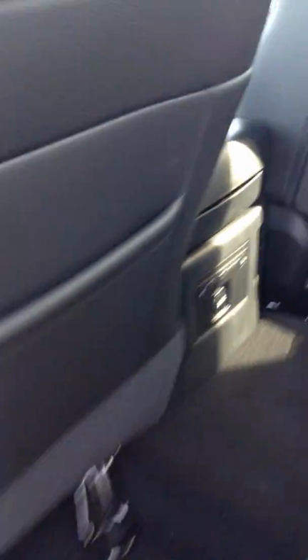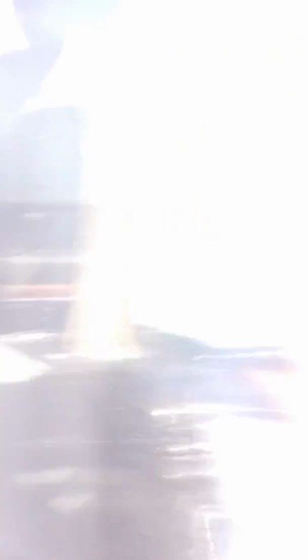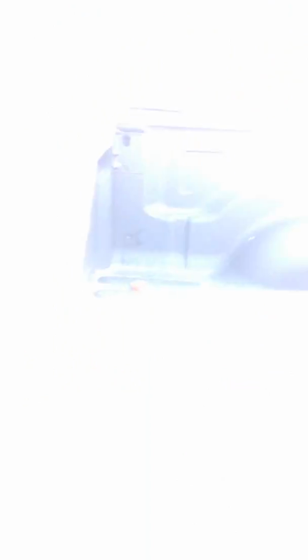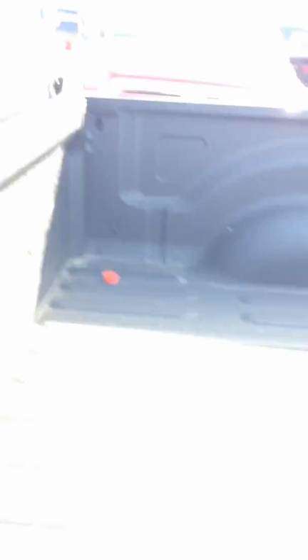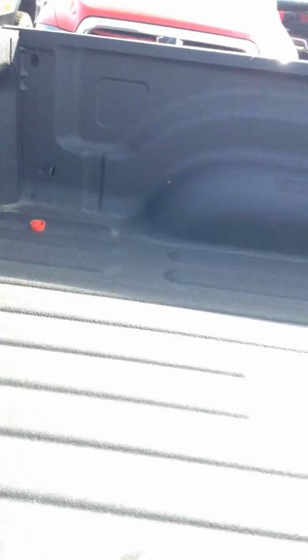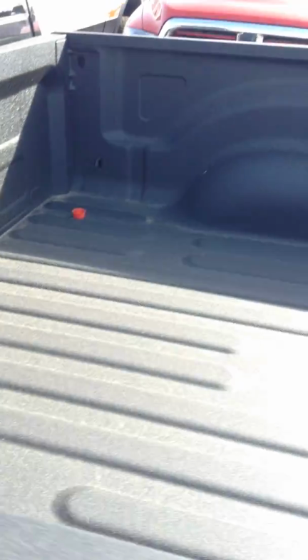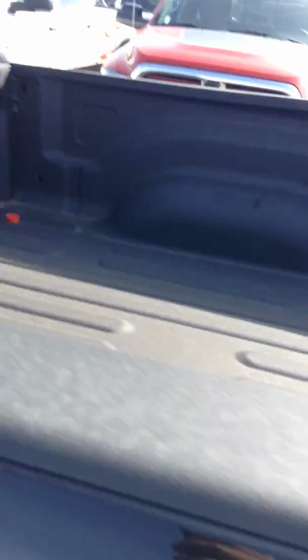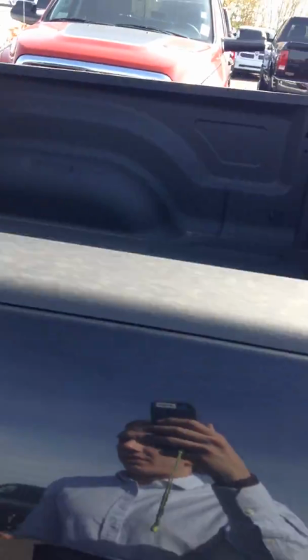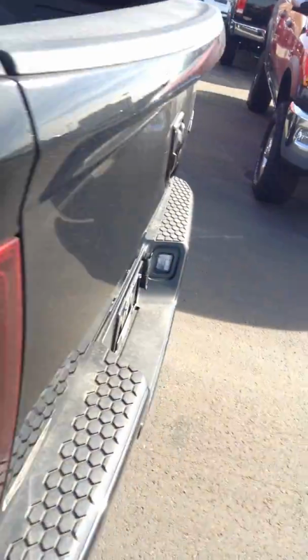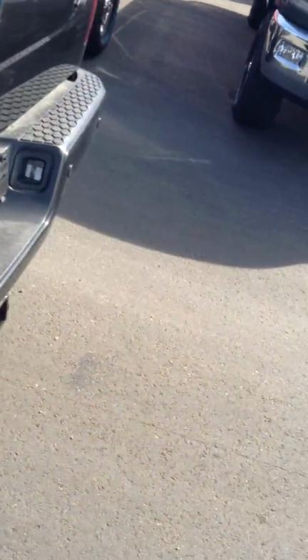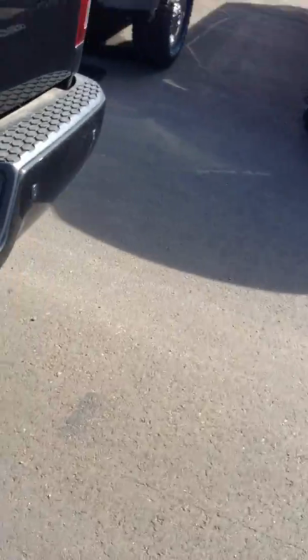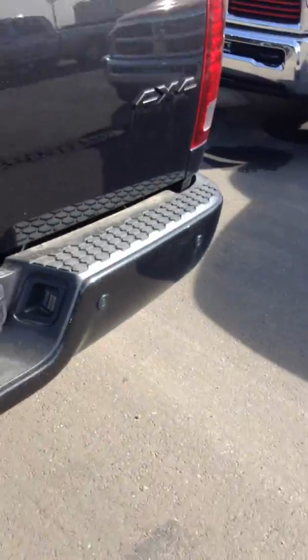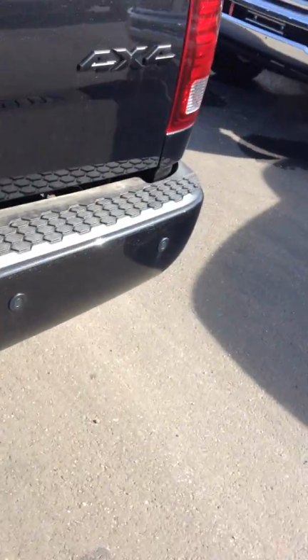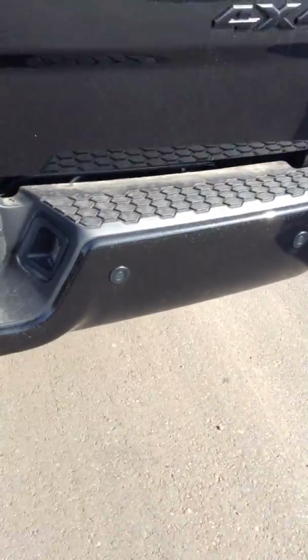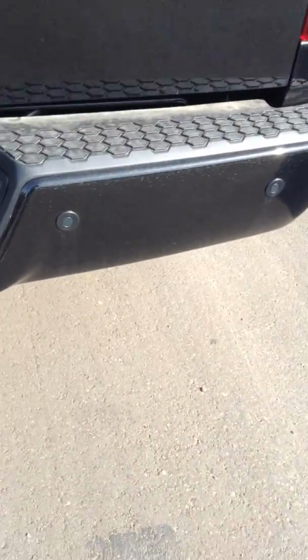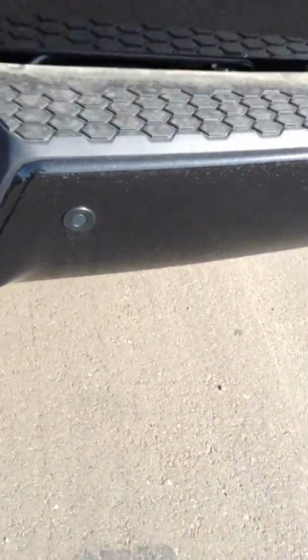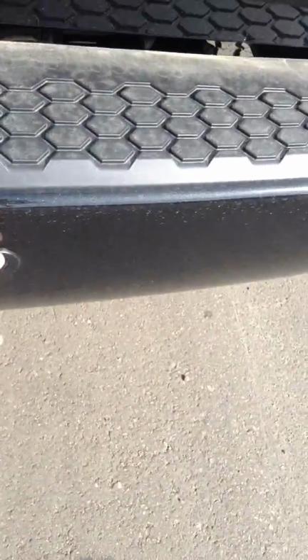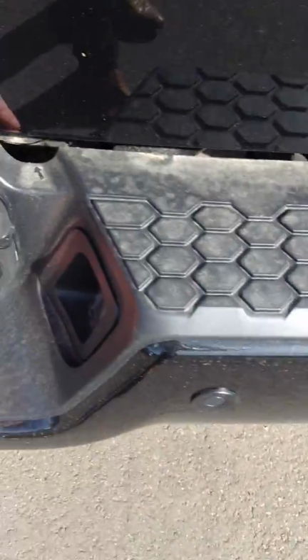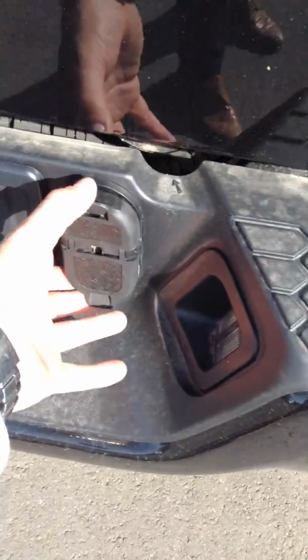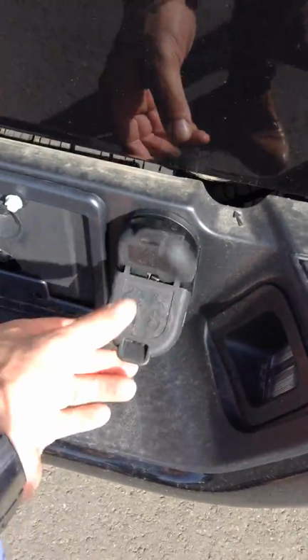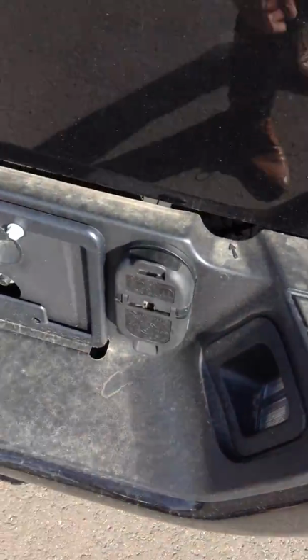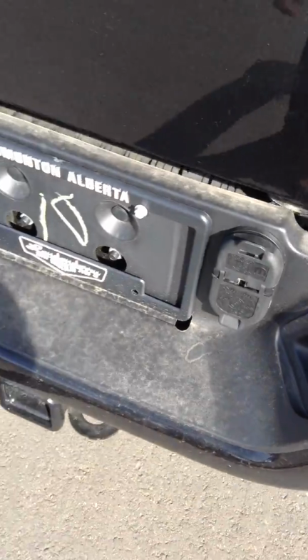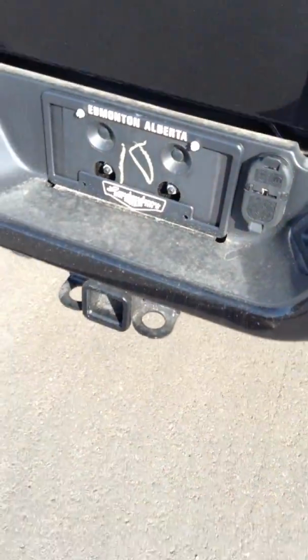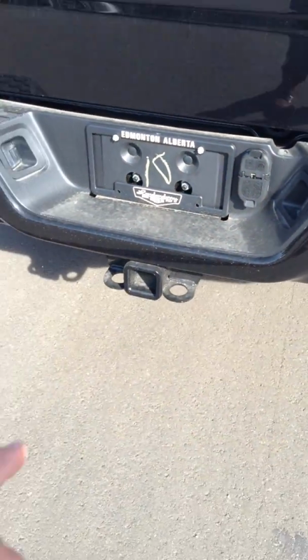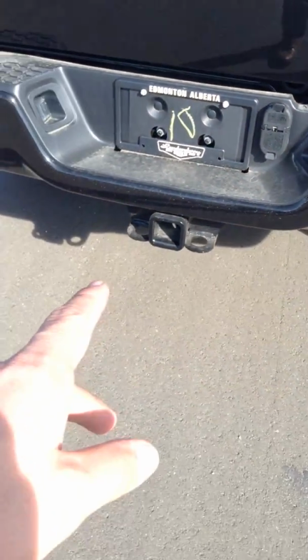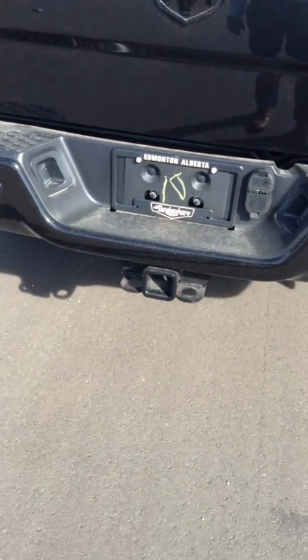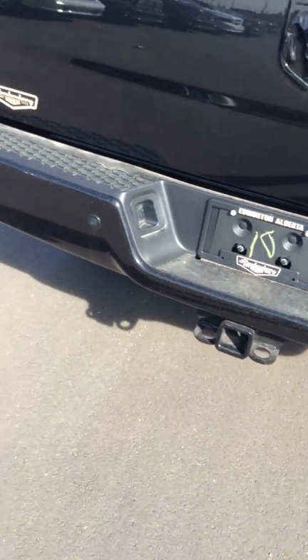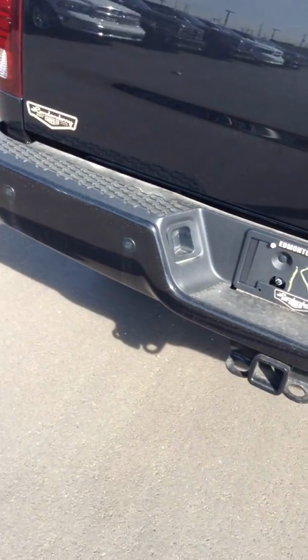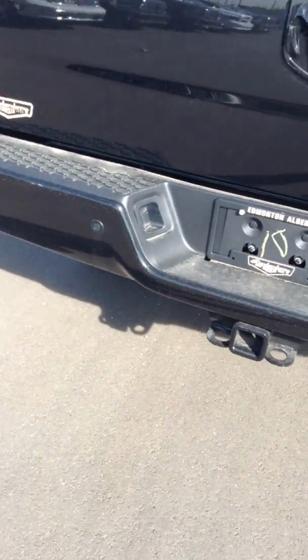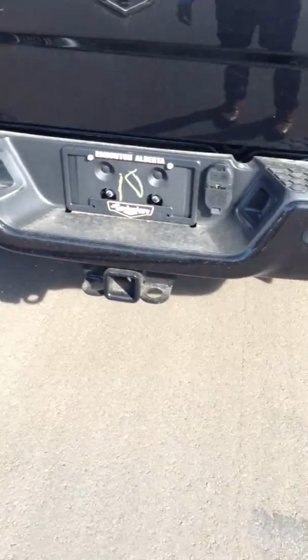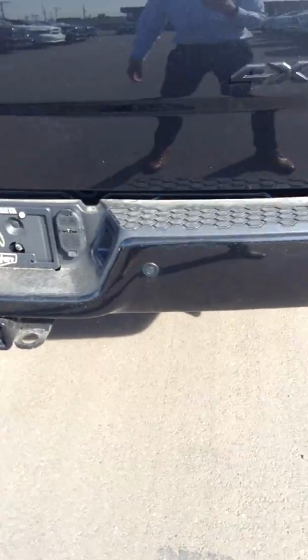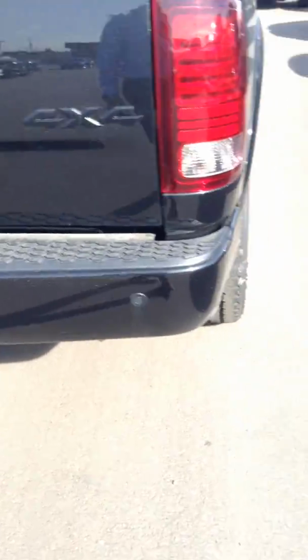This one does come equipped with a box liner already installed. Parking sensors are located on the back here, and here are your 4 and 7-pin options for trailering and your class 5 hitch, which also comes with a class 4 hook-up inside the truck as well.